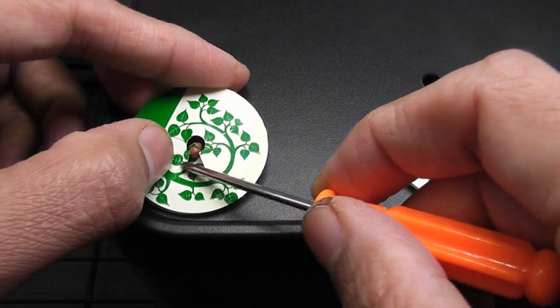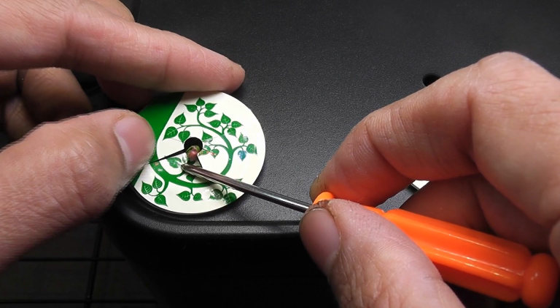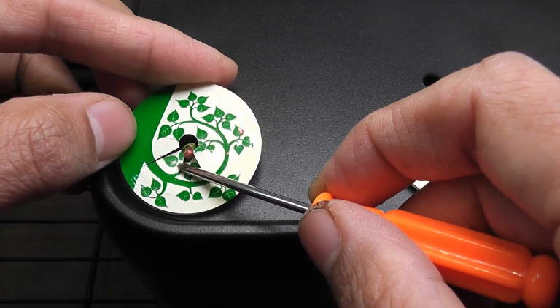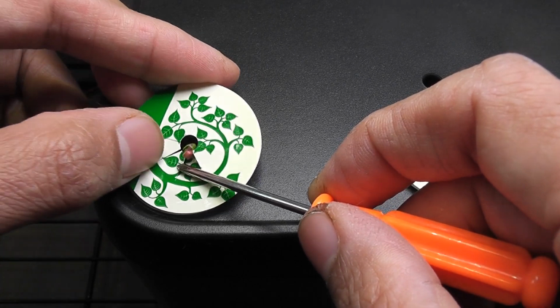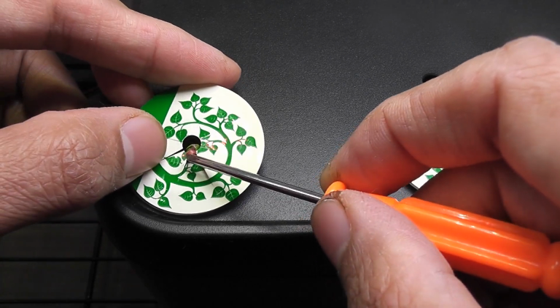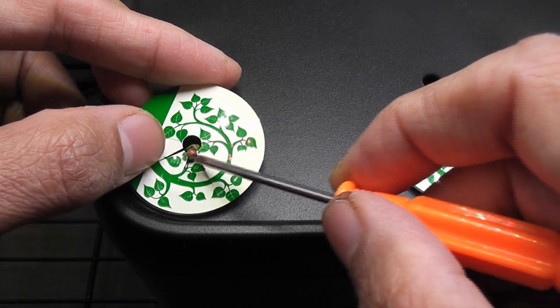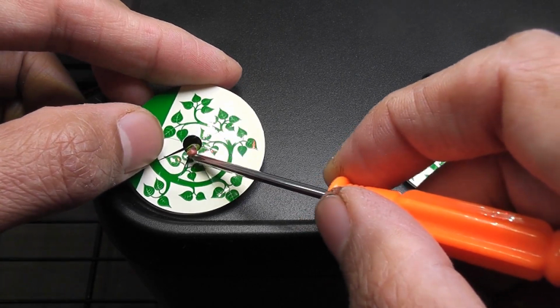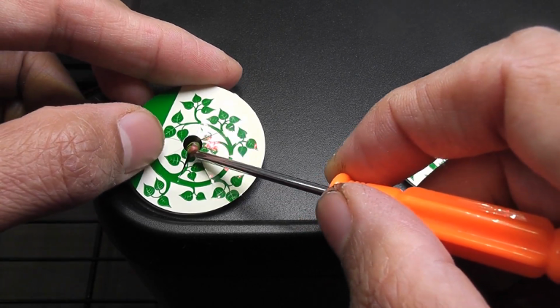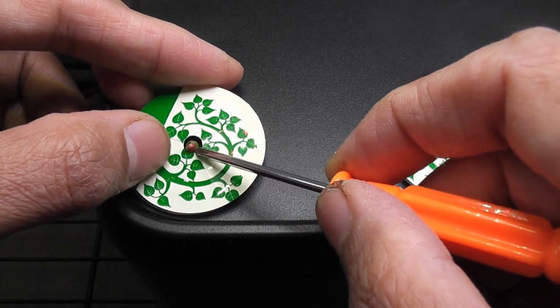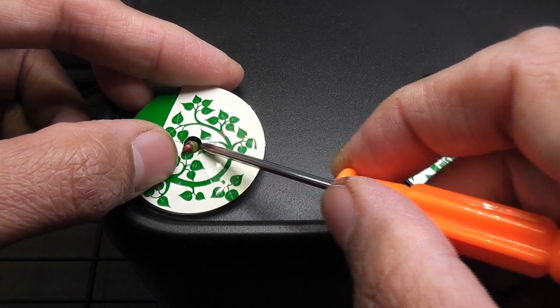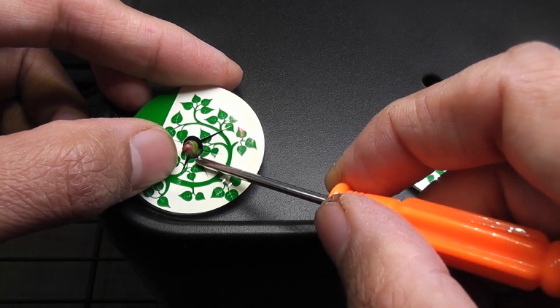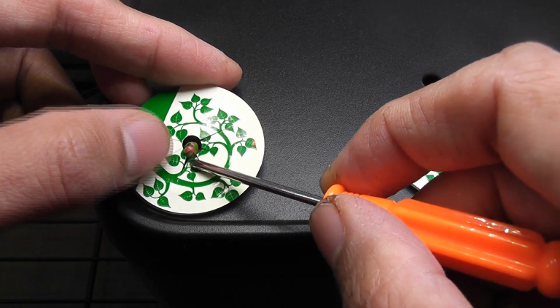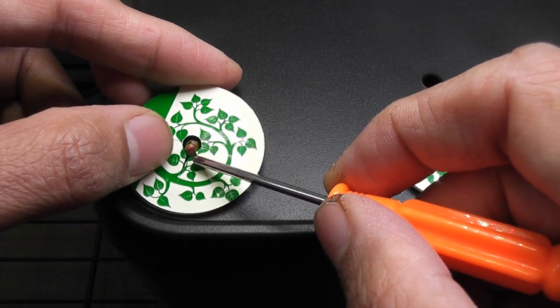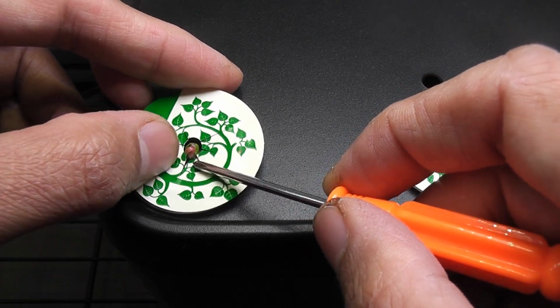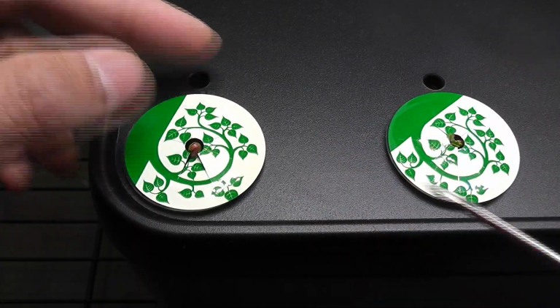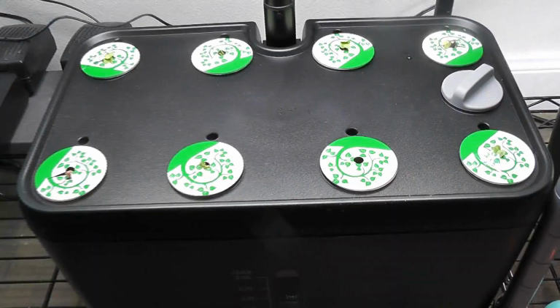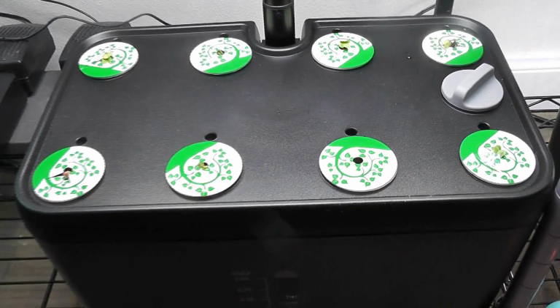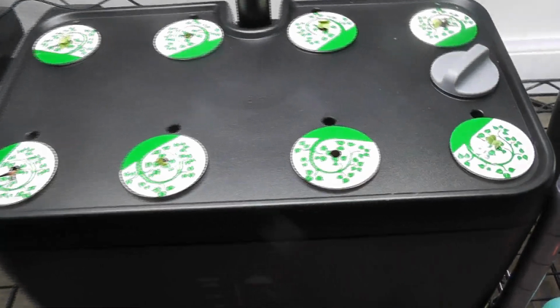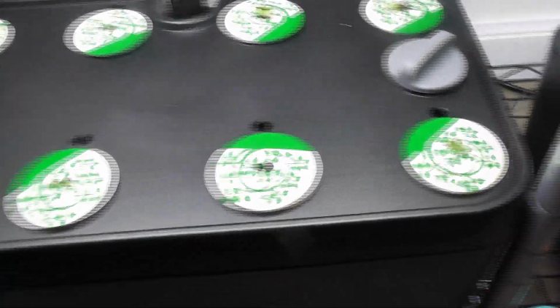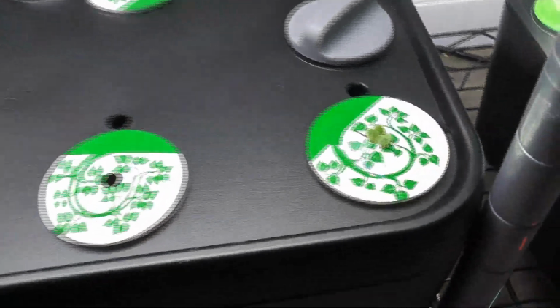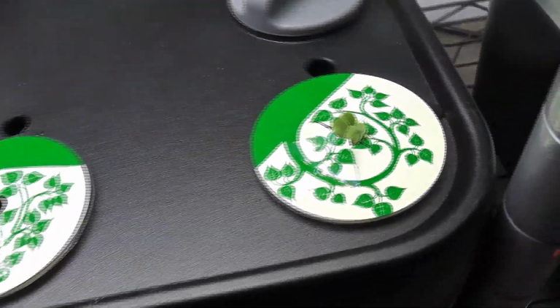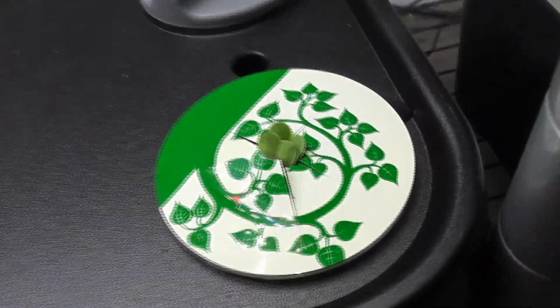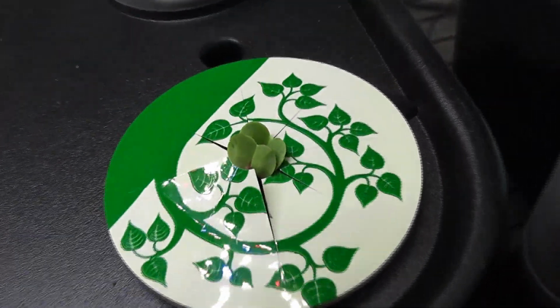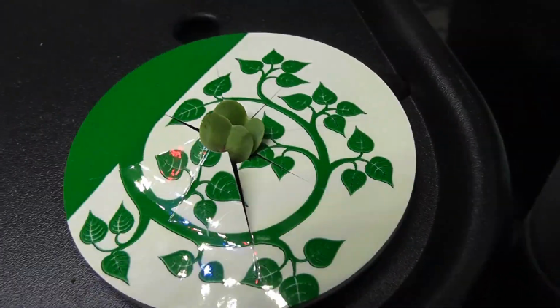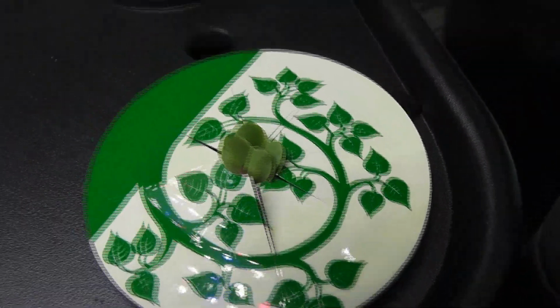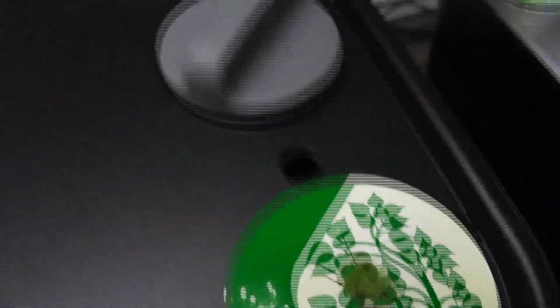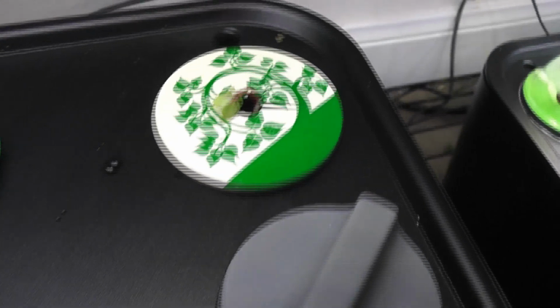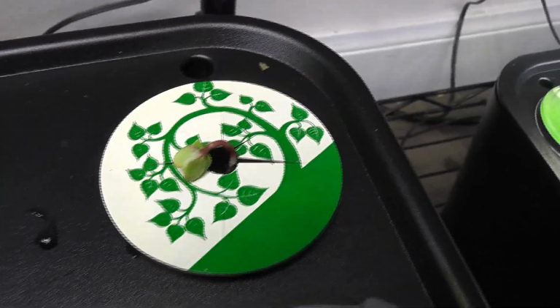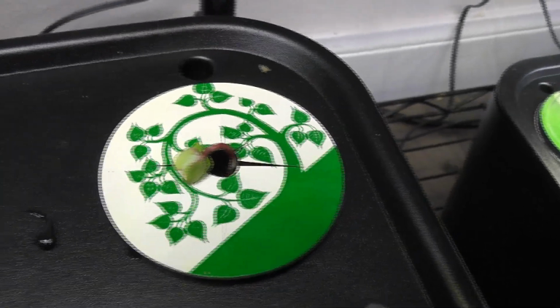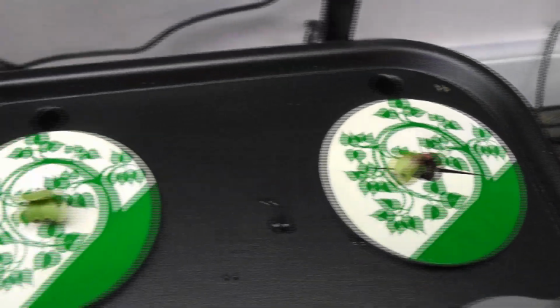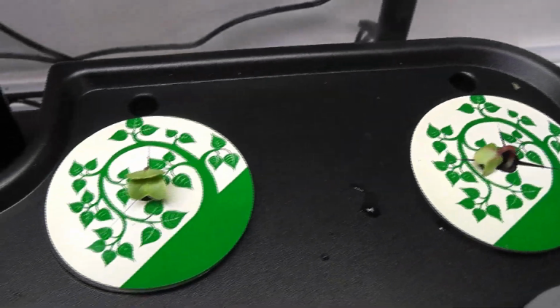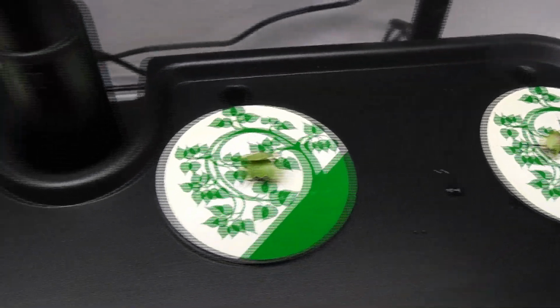I have two seedlings here. I took out one and I'm helping the seedling to come out. I helped the seedlings, pulling them out a little bit. Hopefully they are good now.